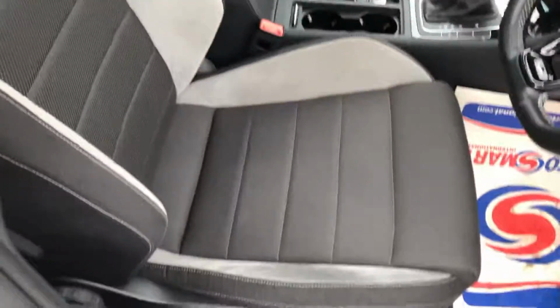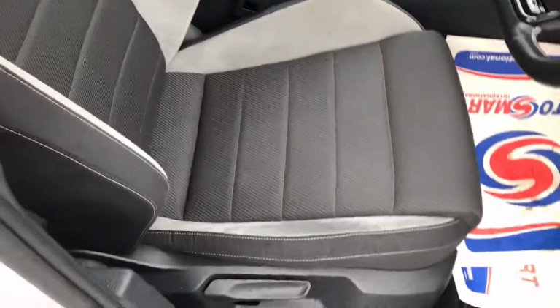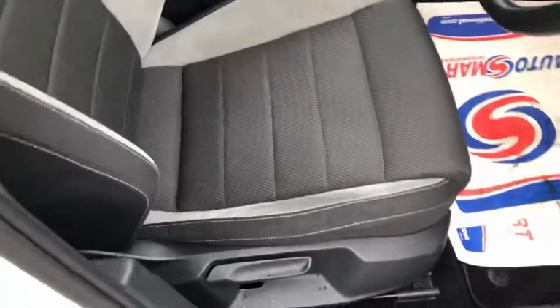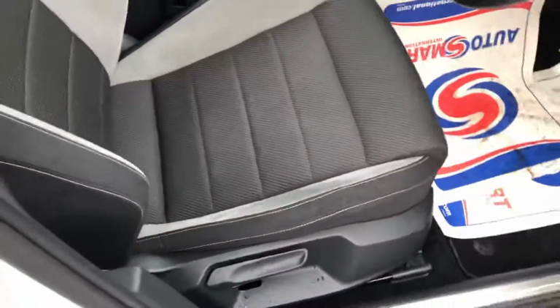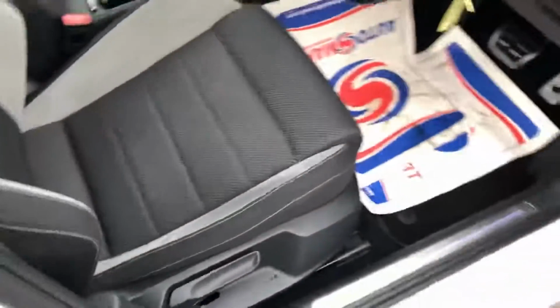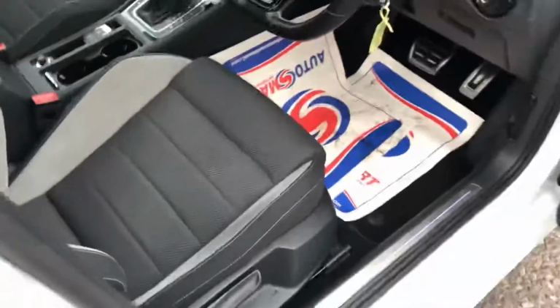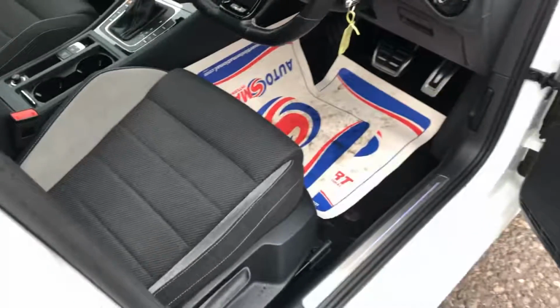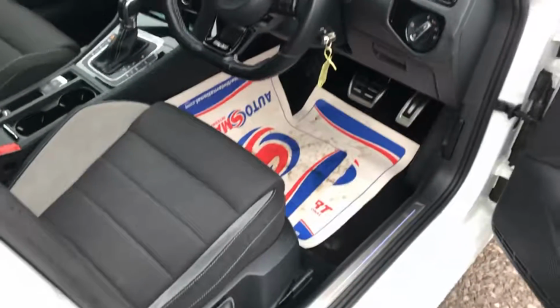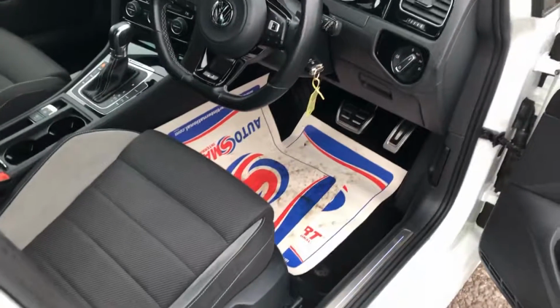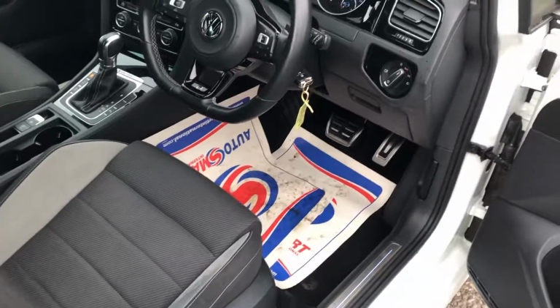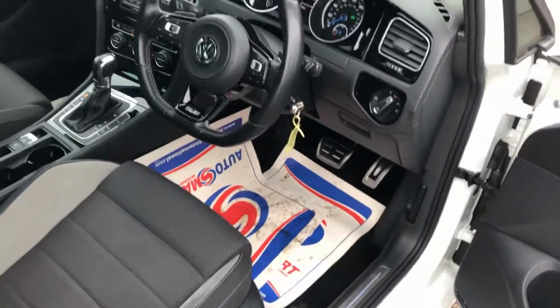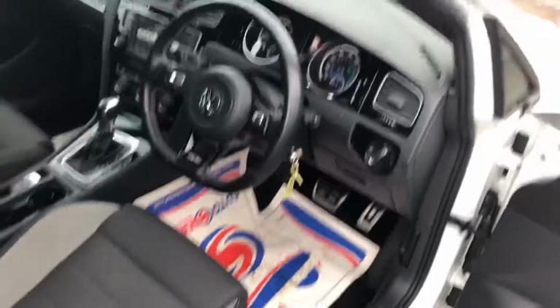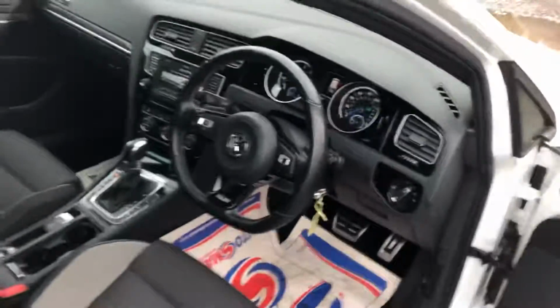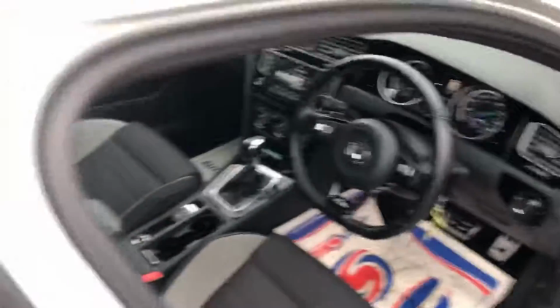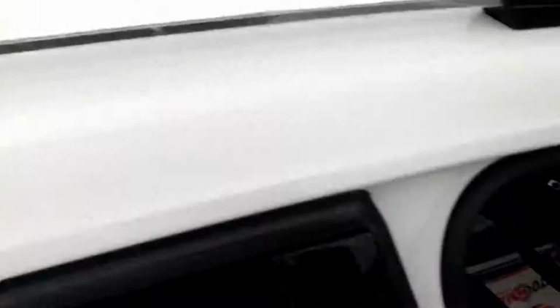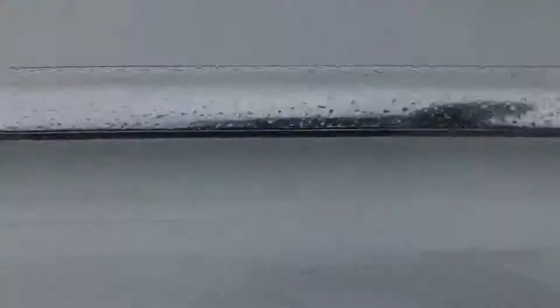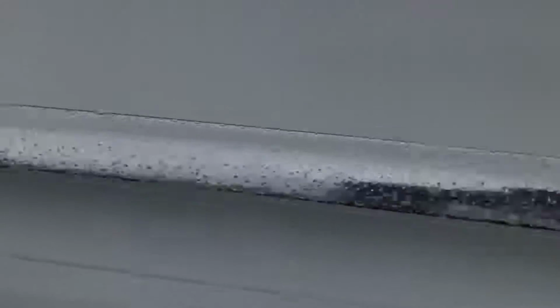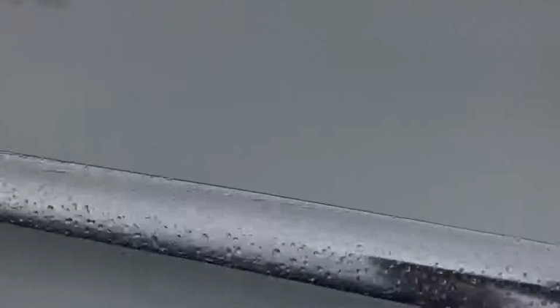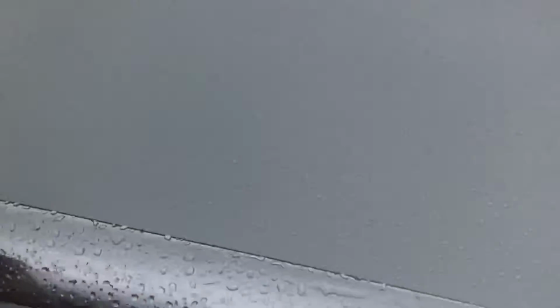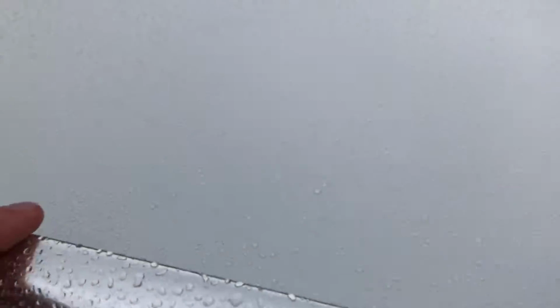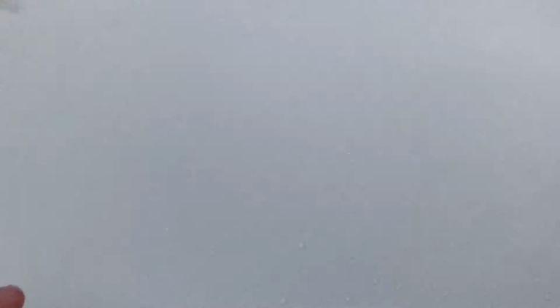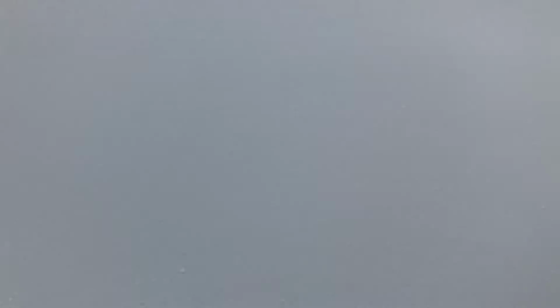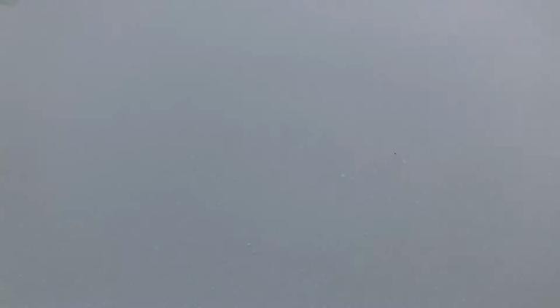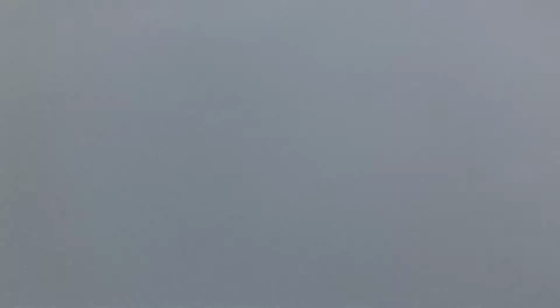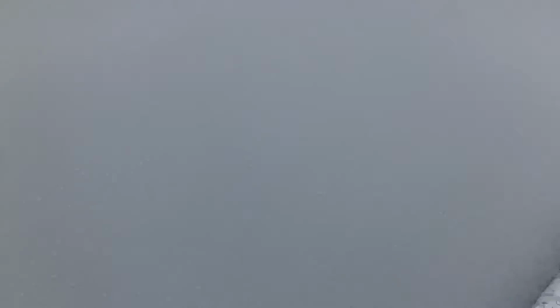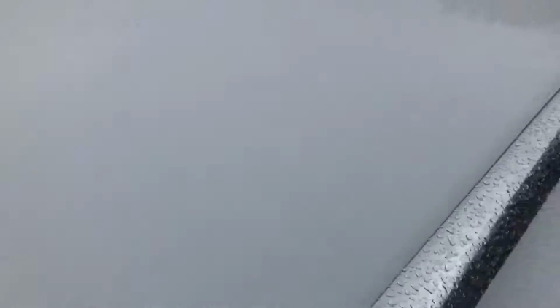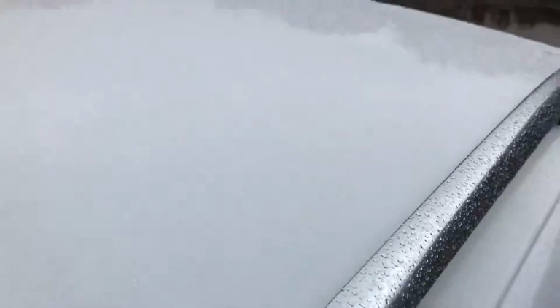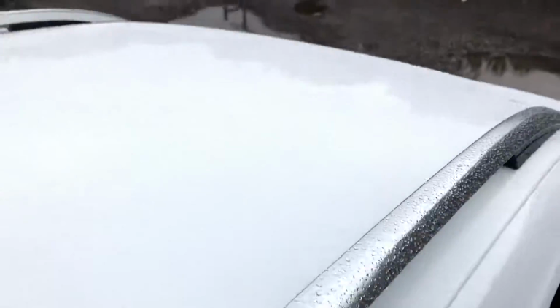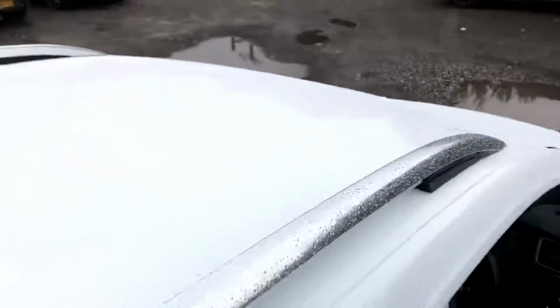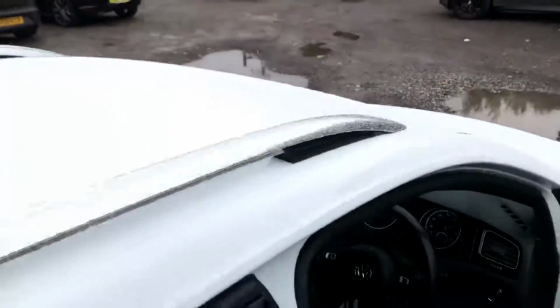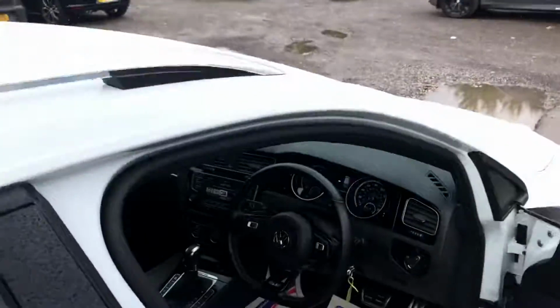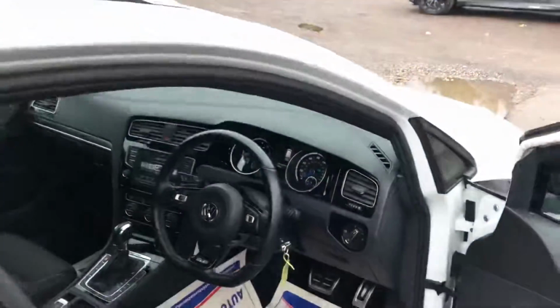This car is spotless as well. I think it's had some sort of paint protection or ceramic coating in the past, just the way everything sits on it. You literally point the jet wash at it and everything comes off.